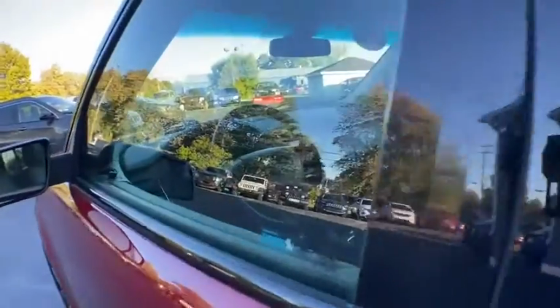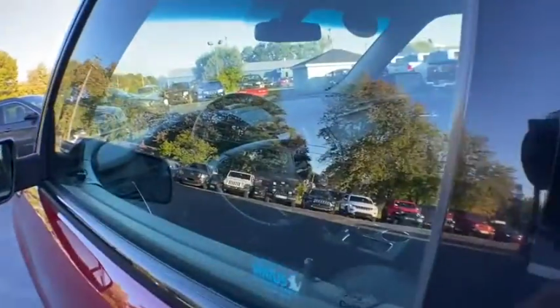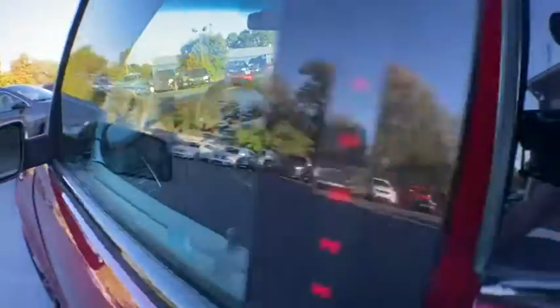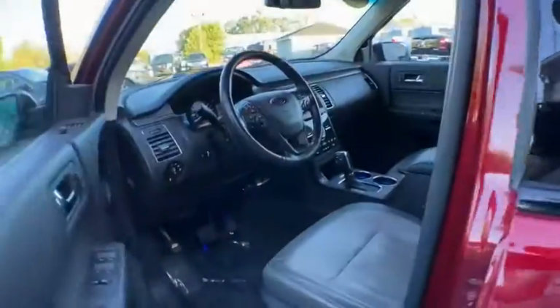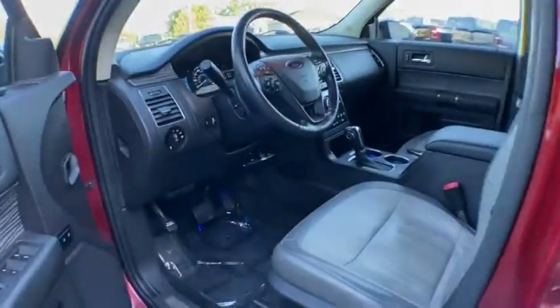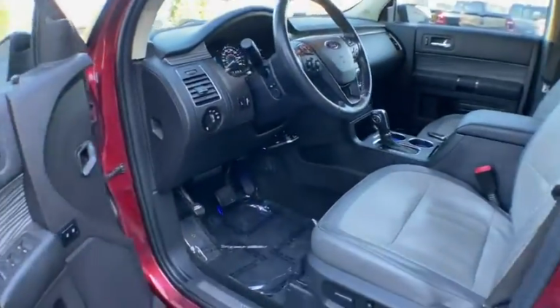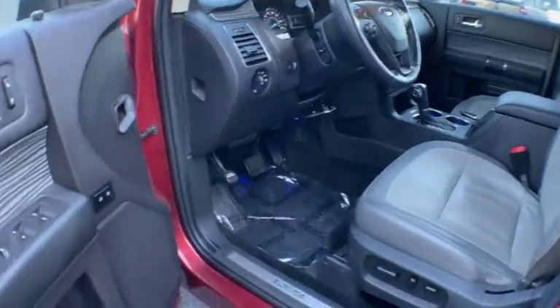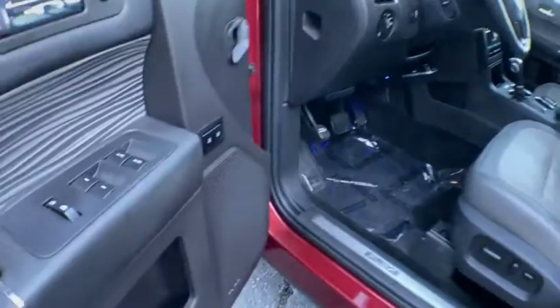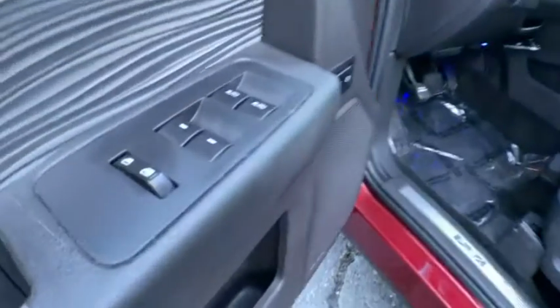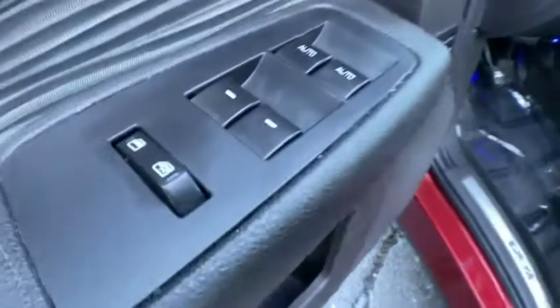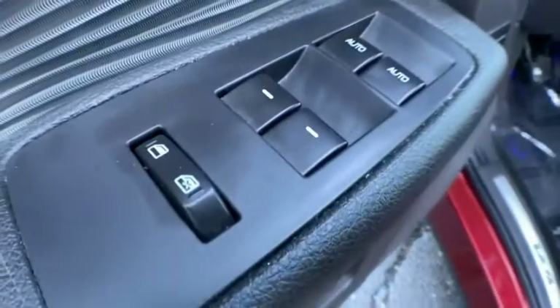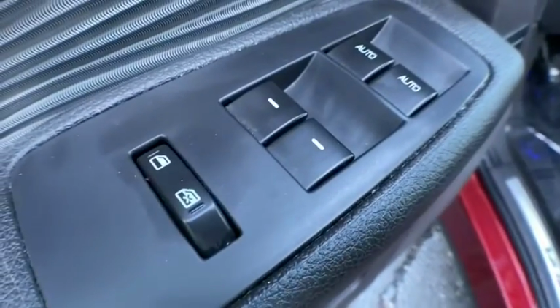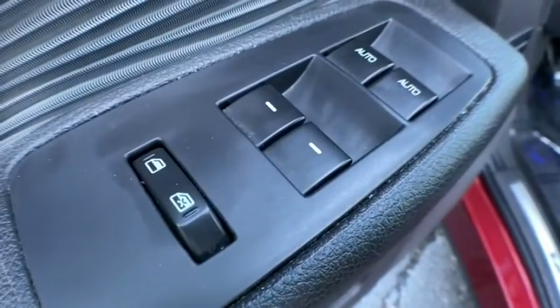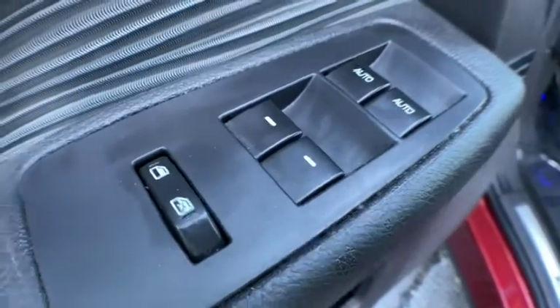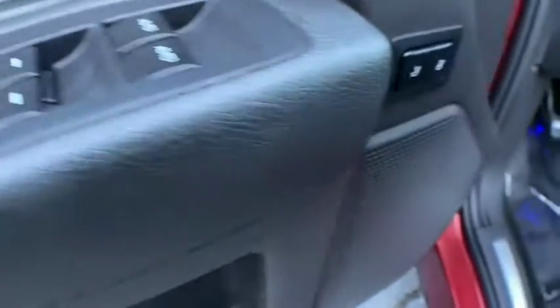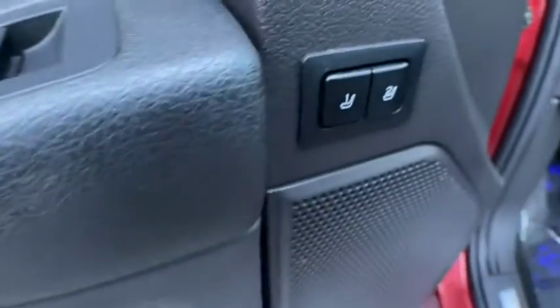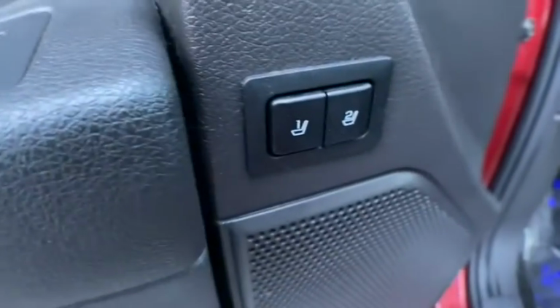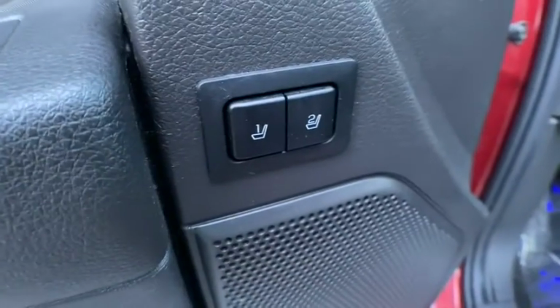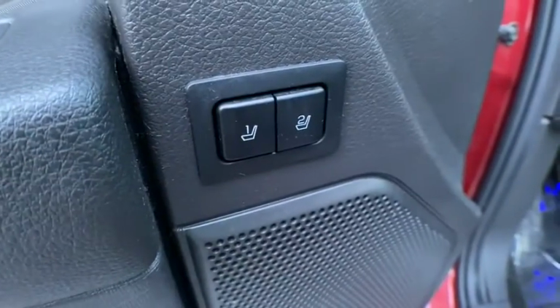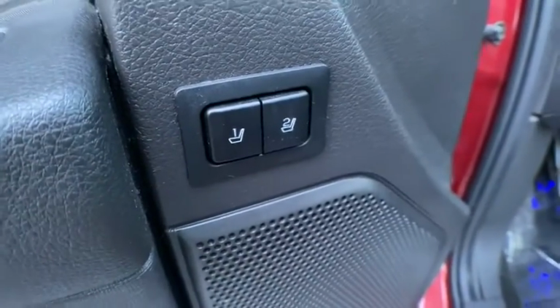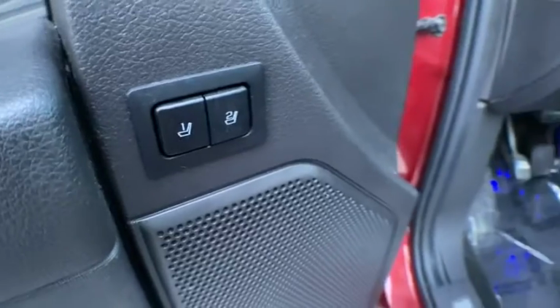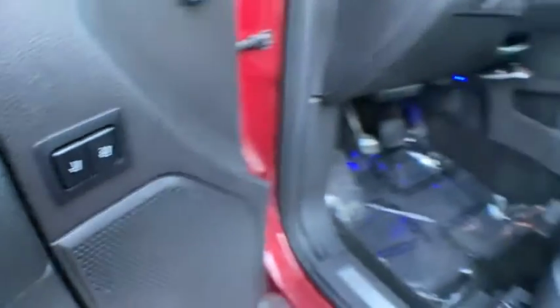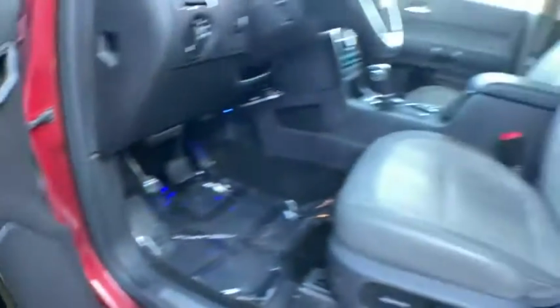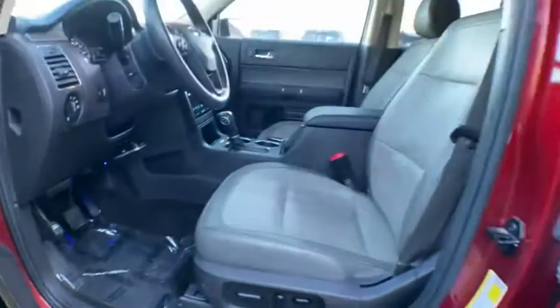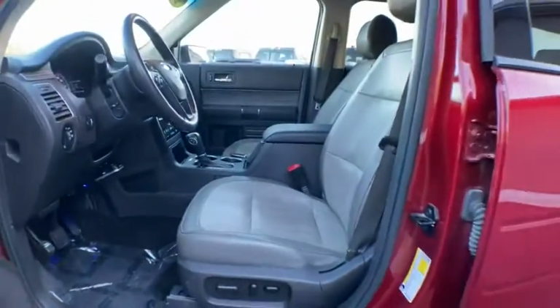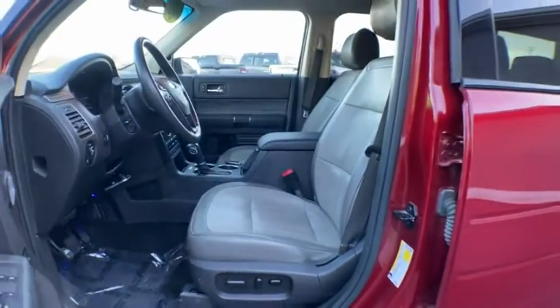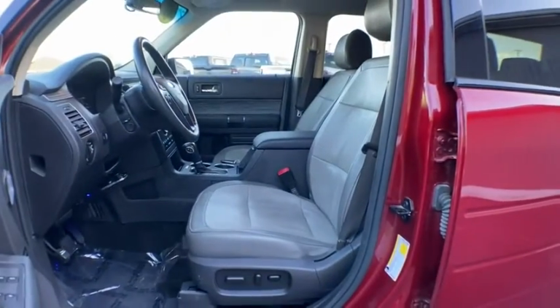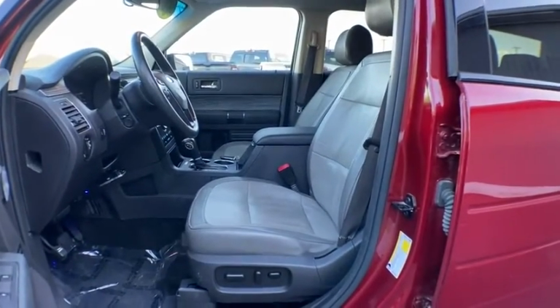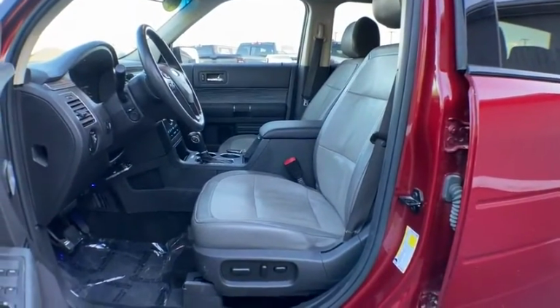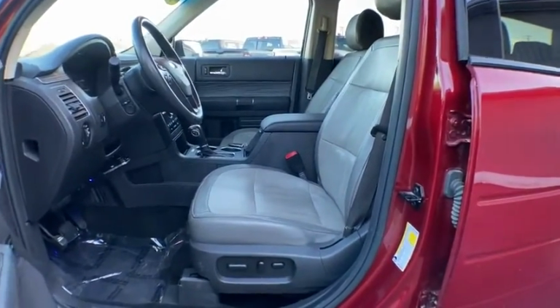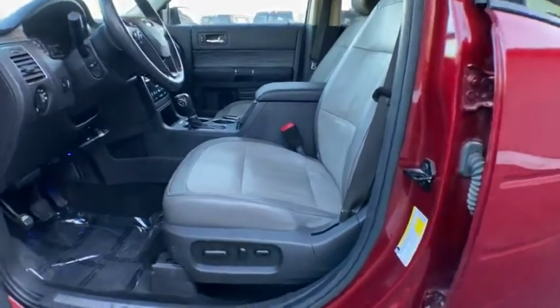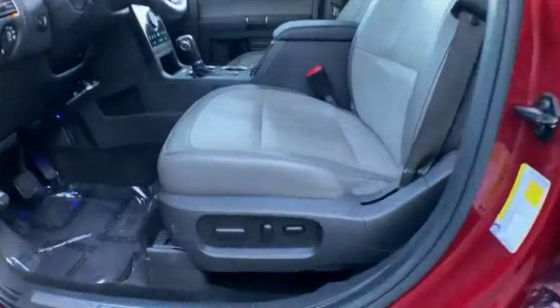Adjustable steering wheel, aluminum wheels, cruise control, four-wheel disc brakes, auto-dimming rear-view mirror, floor mats. This beauty is sure to make you the talk of the neighborhood, so call or drop in for a test drive today.